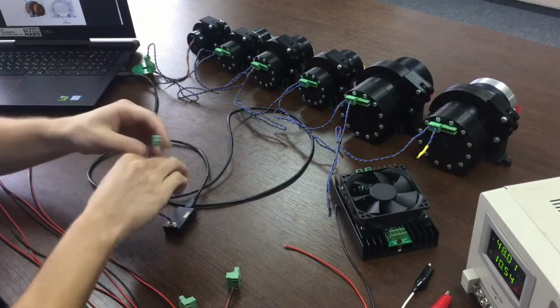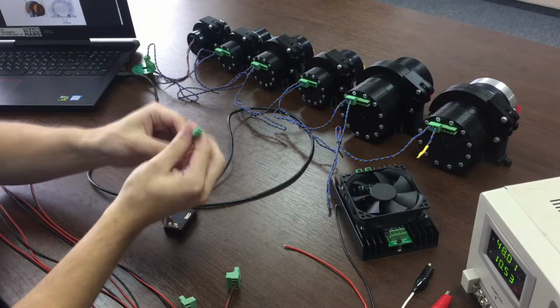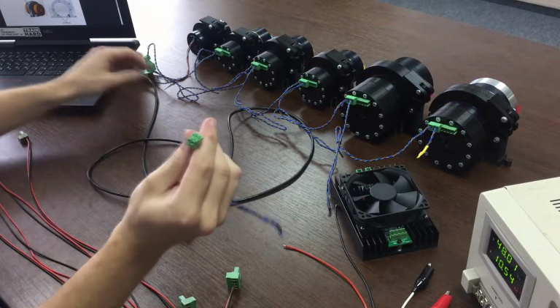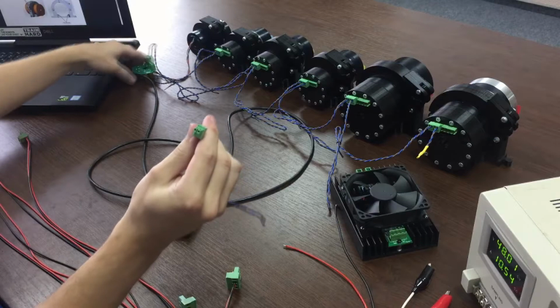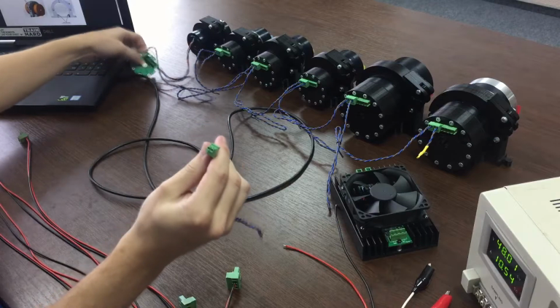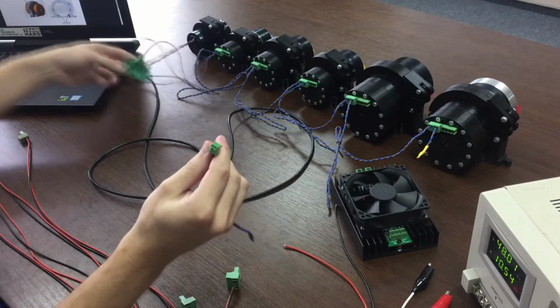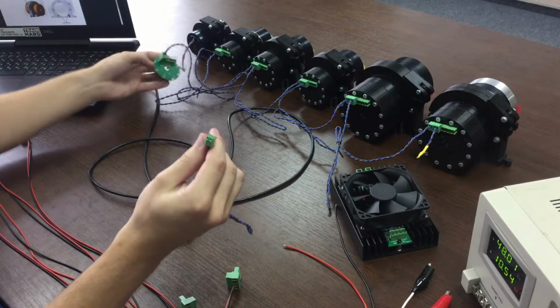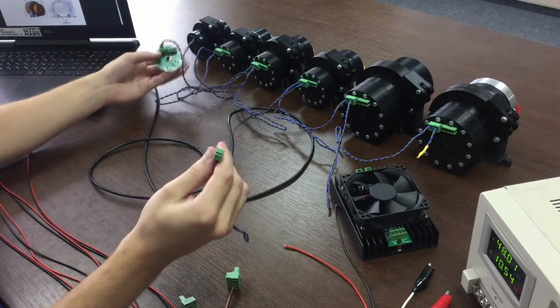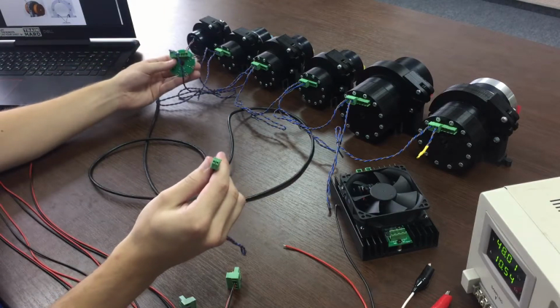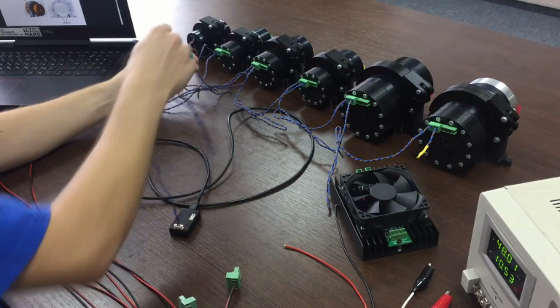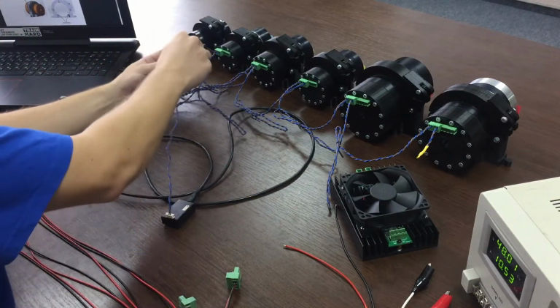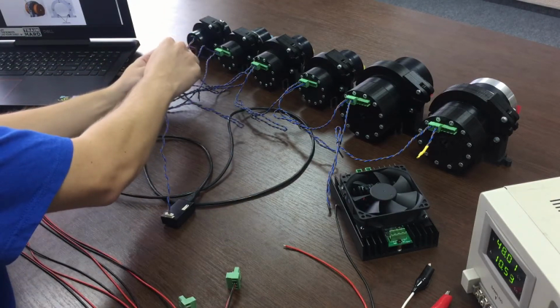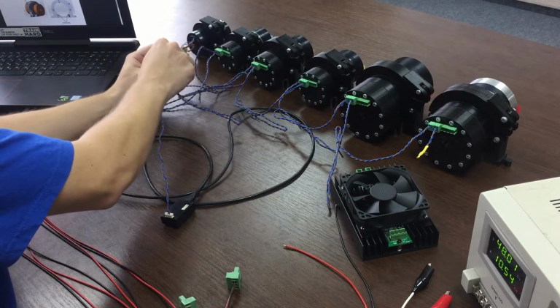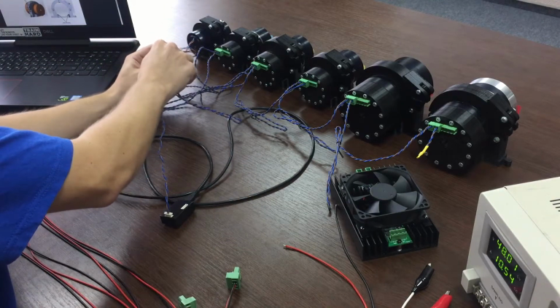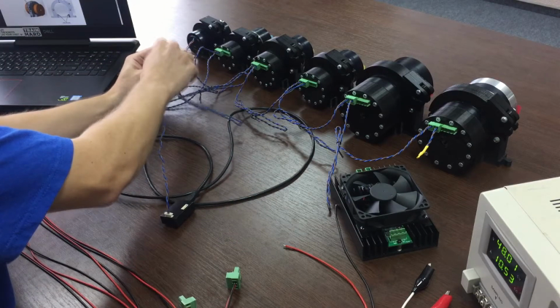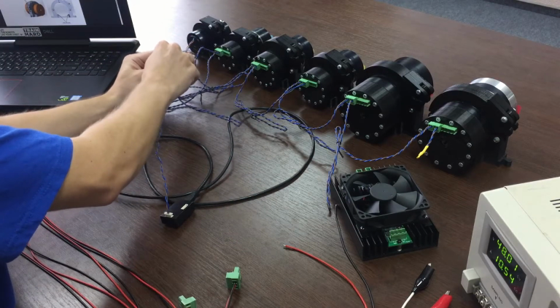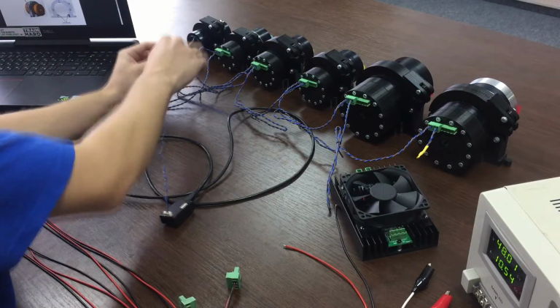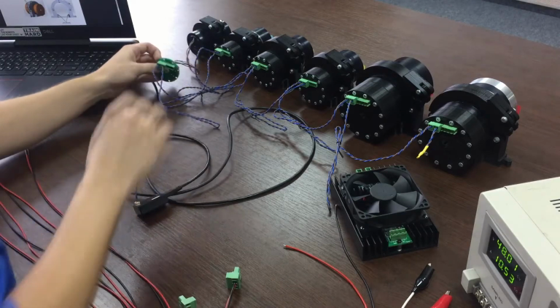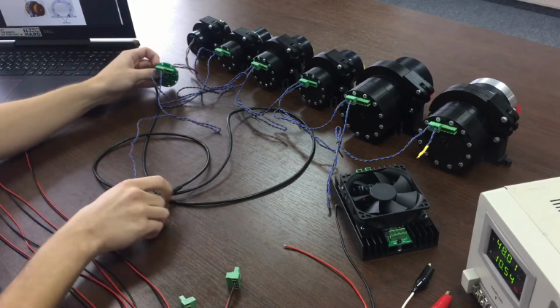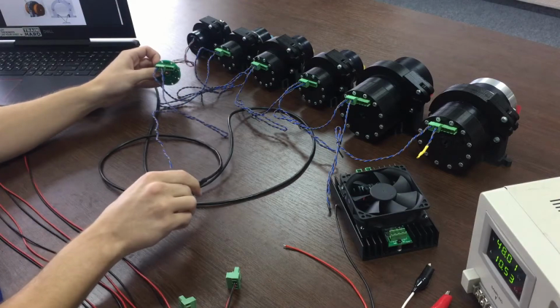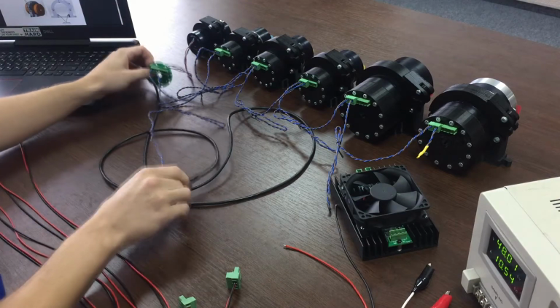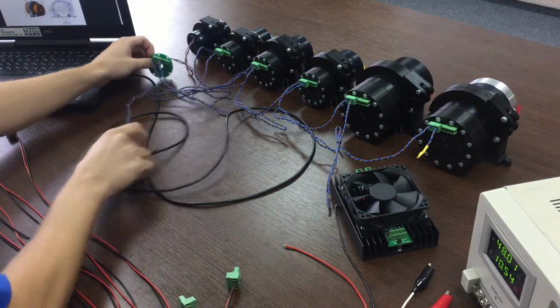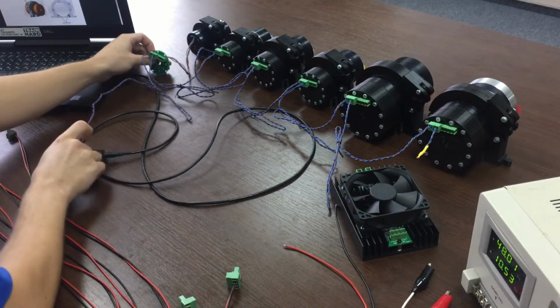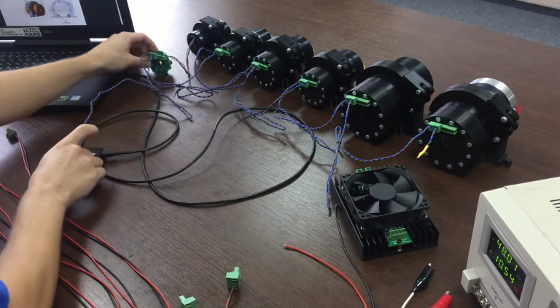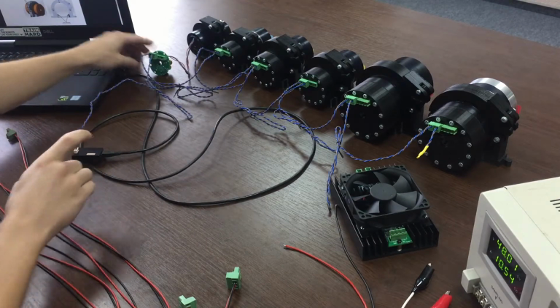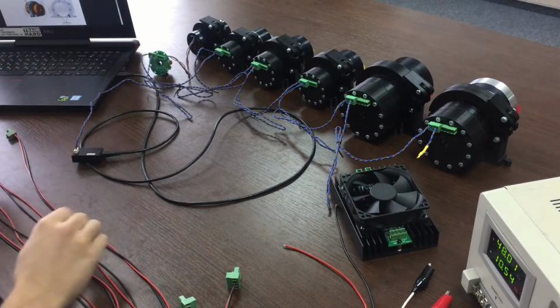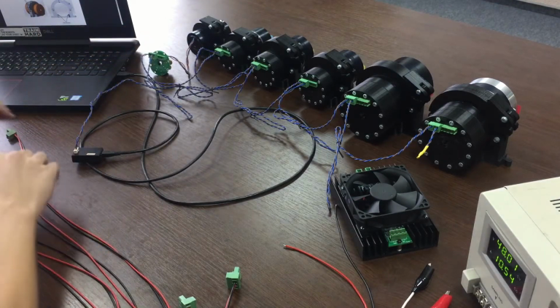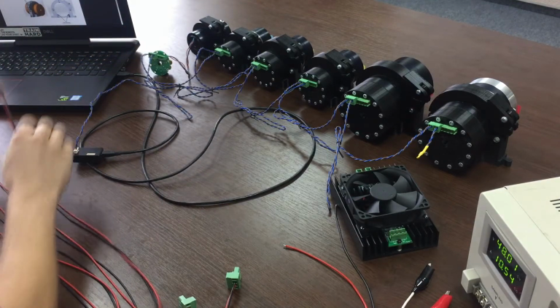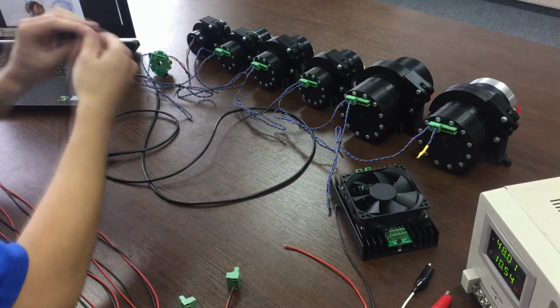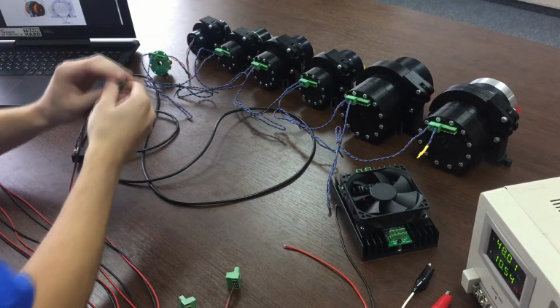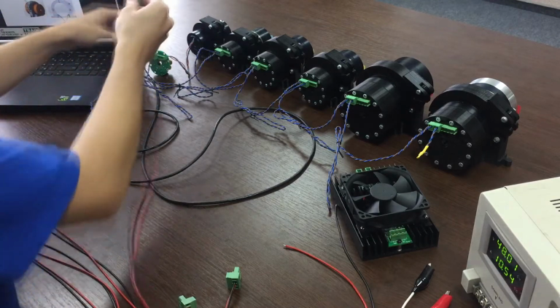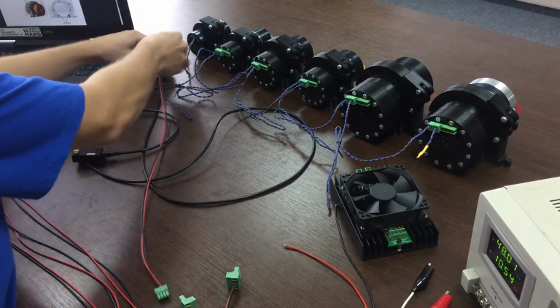To terminate the CAN bus, insert the terminating resistor into the last CAN connector. Now, connect the power cables from the motors to the ITER.